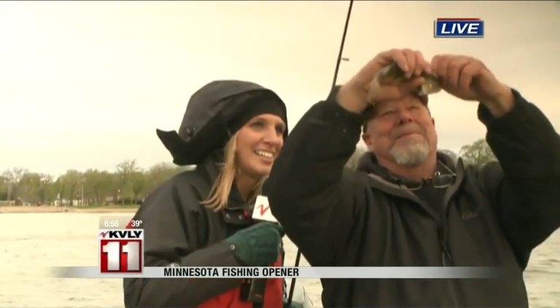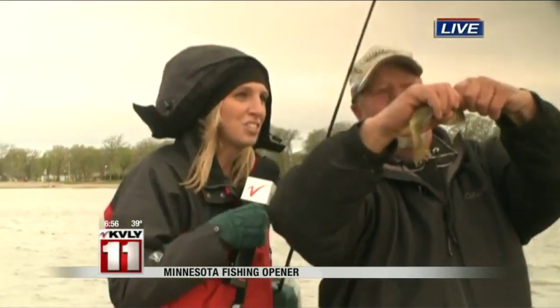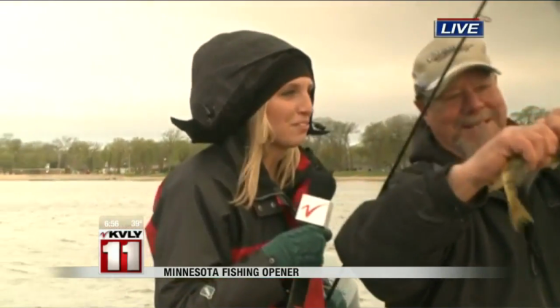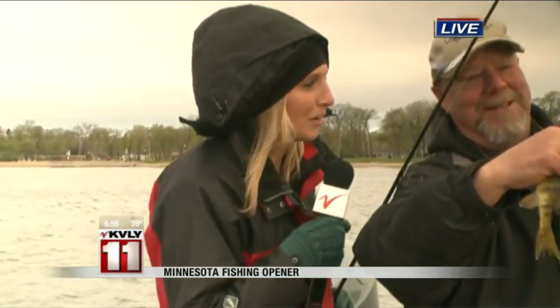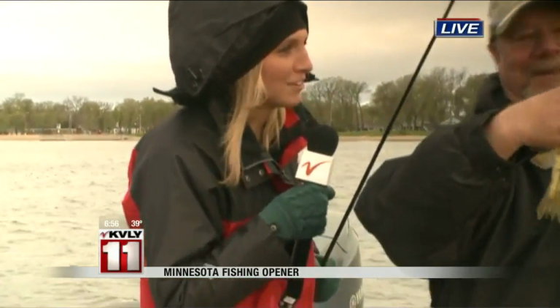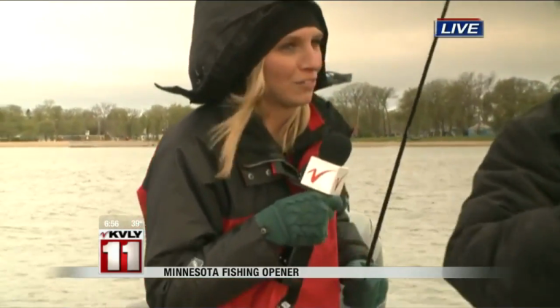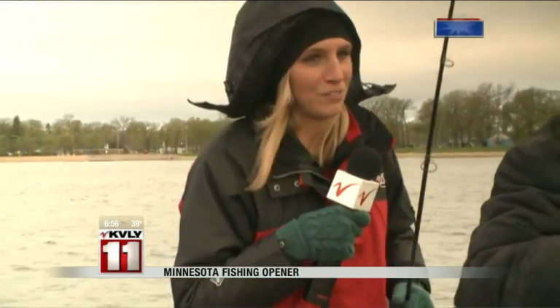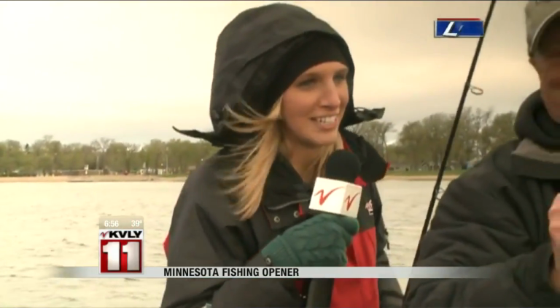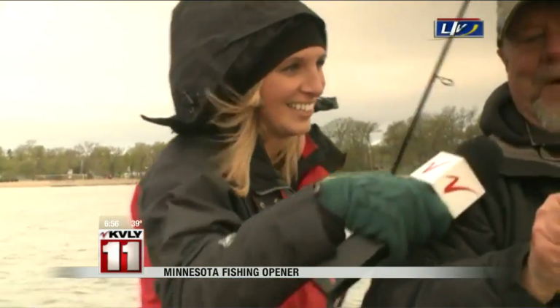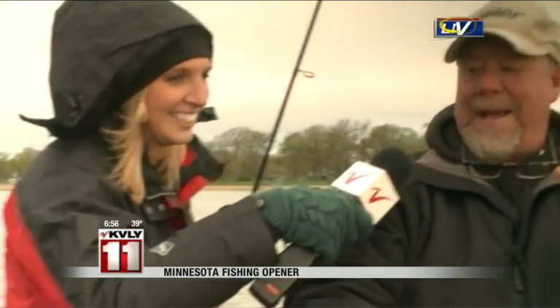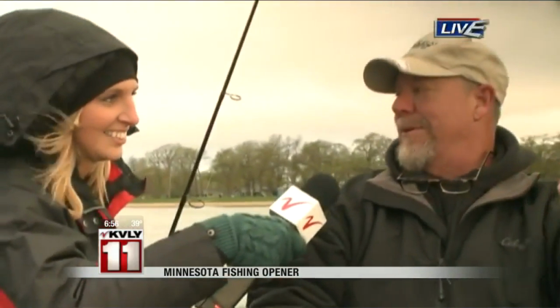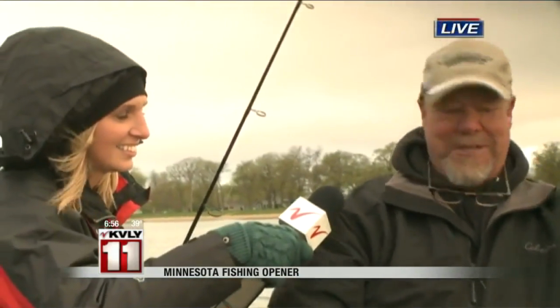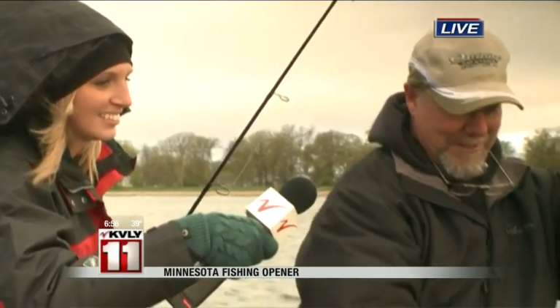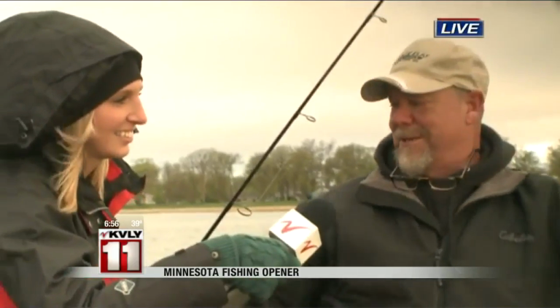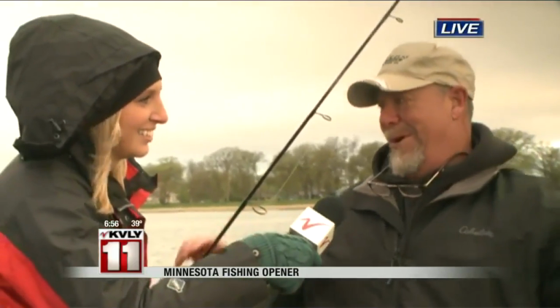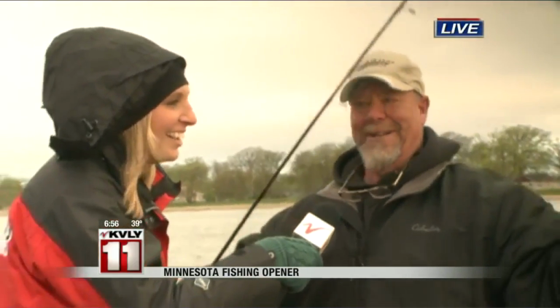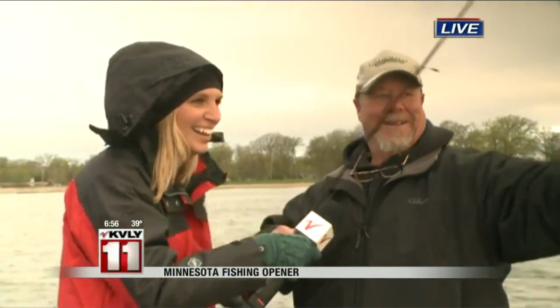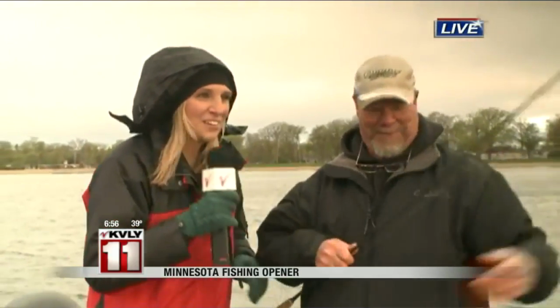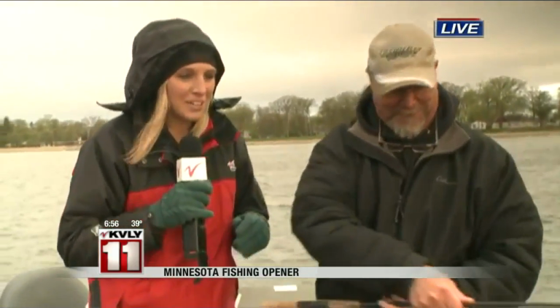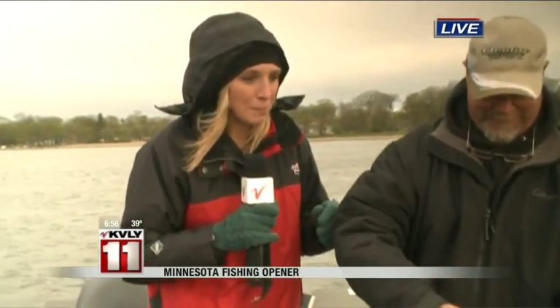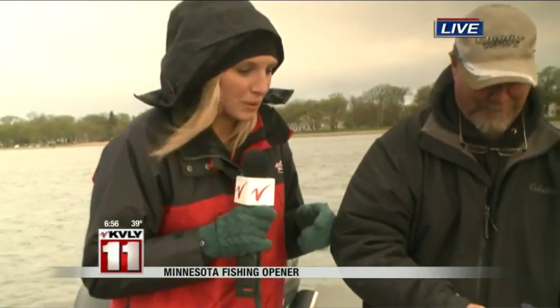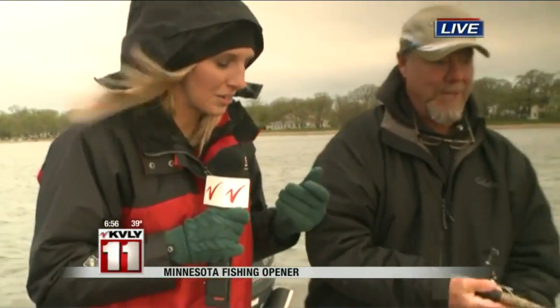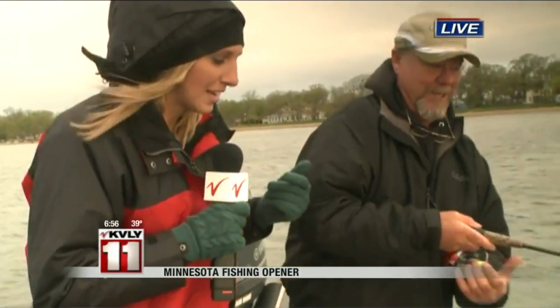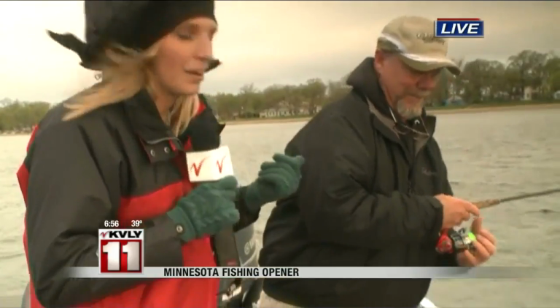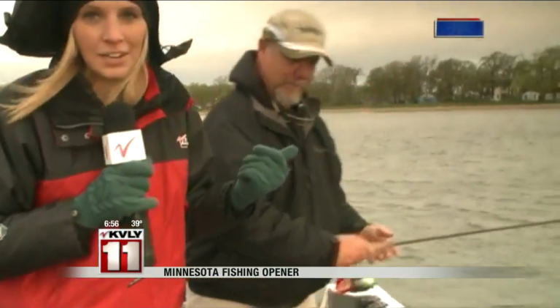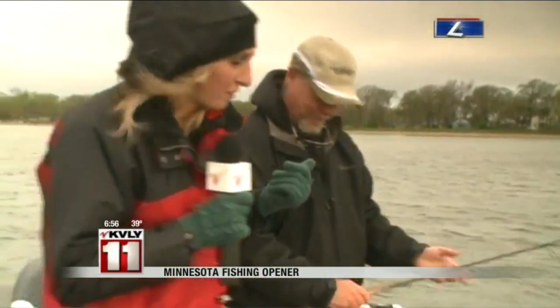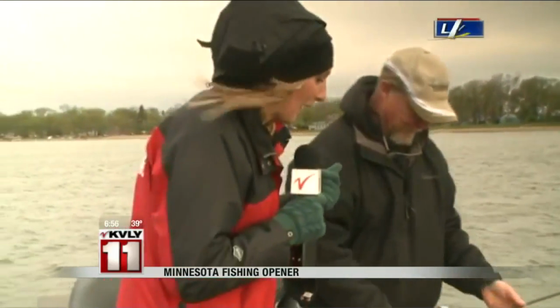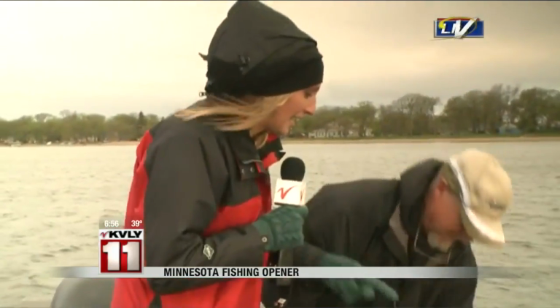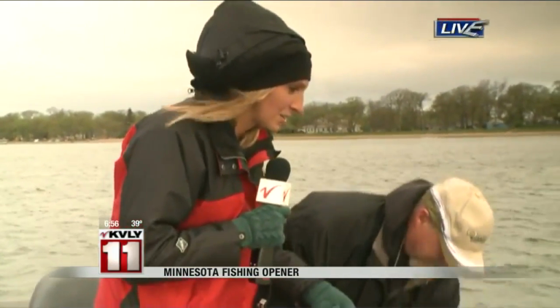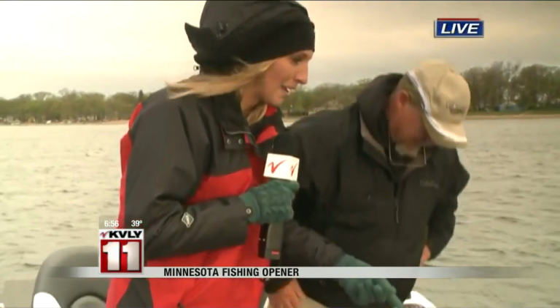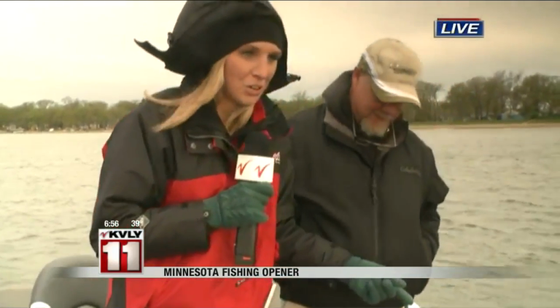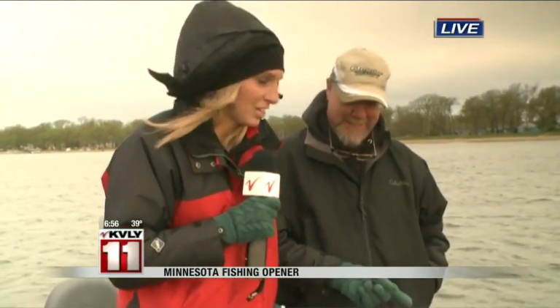This is just some of the fun people are going to be having tomorrow for the fishing opener, isn't it? Oh, absolutely. Fishing is fun. Catching is a little more fun. And we did want to show people real quick — I can't take credit for that fish. Brad did it, and he also baited my hook with a leach.